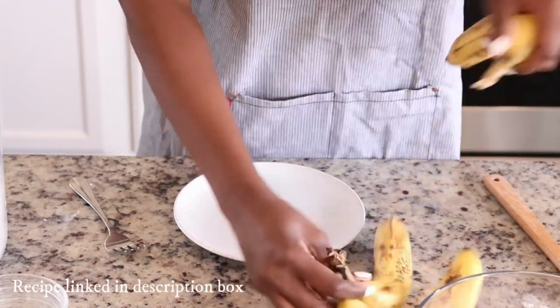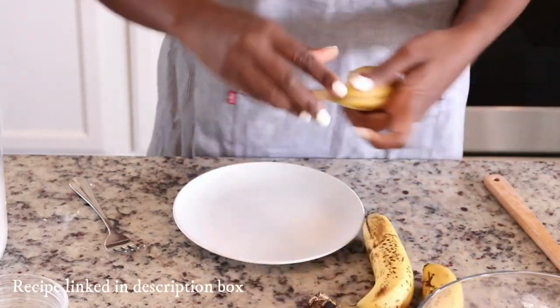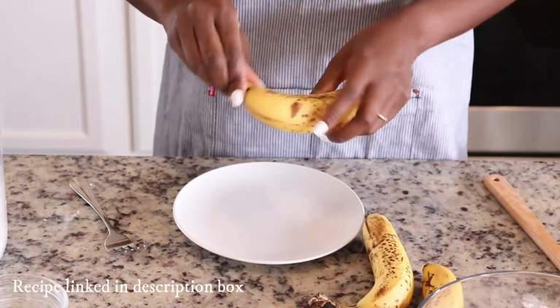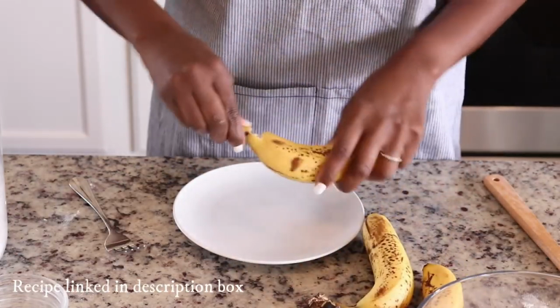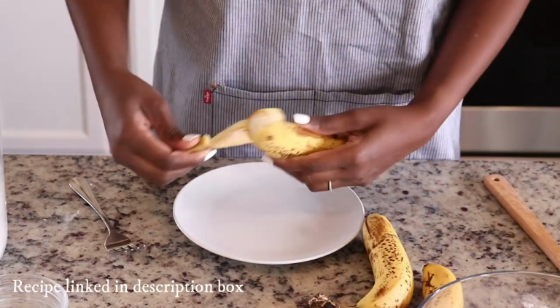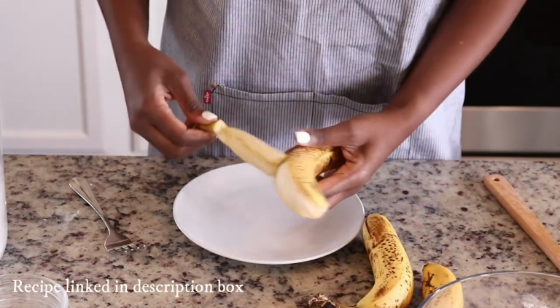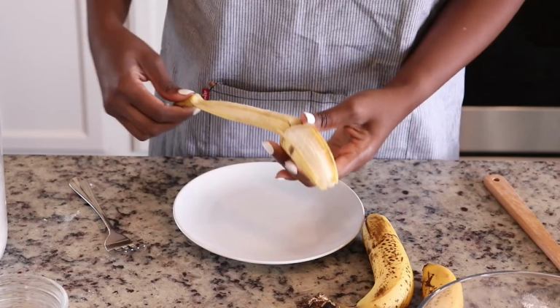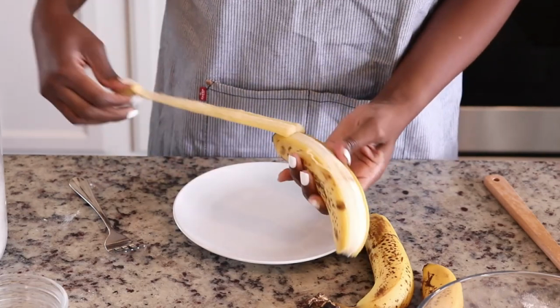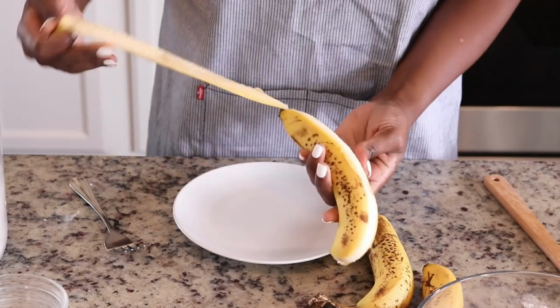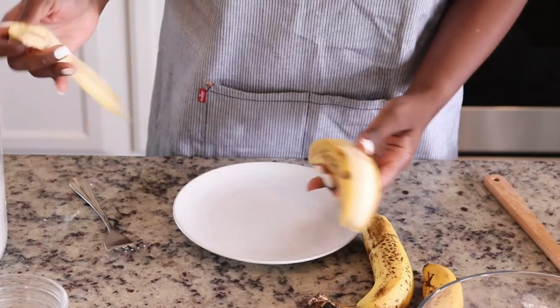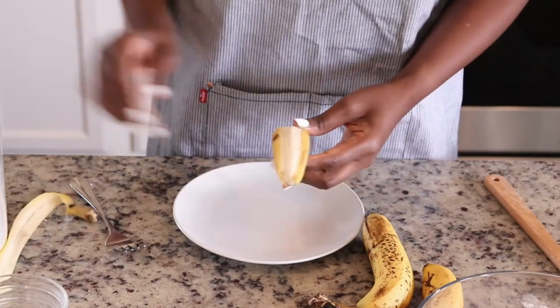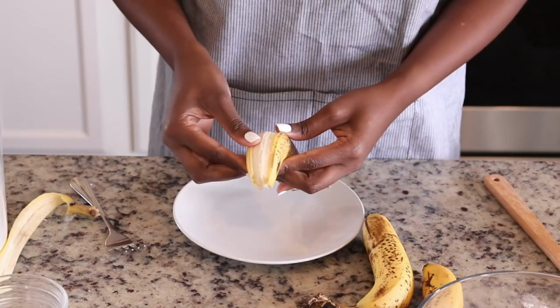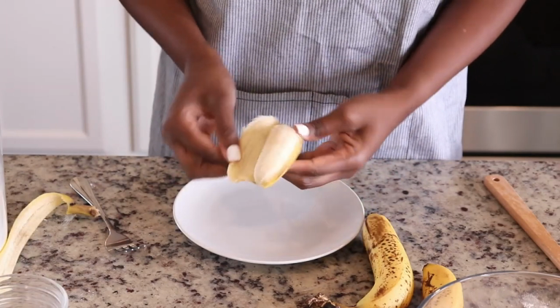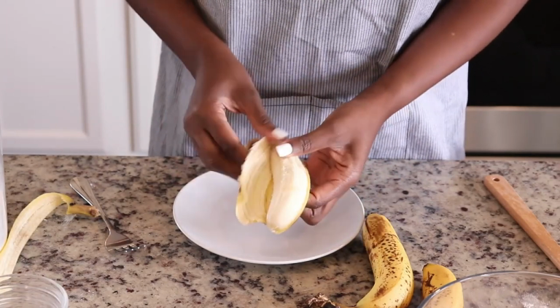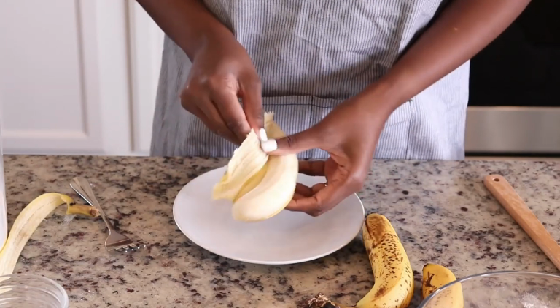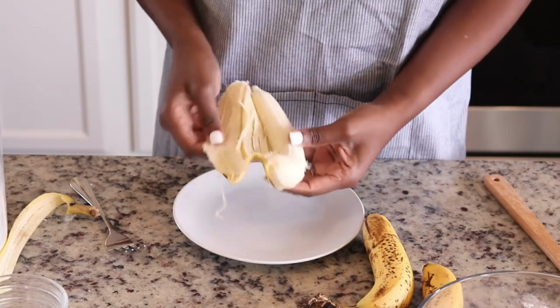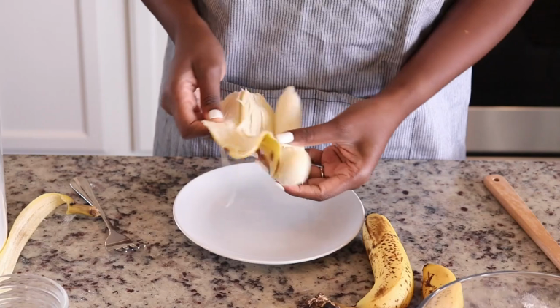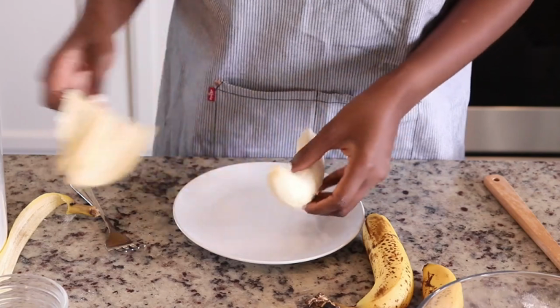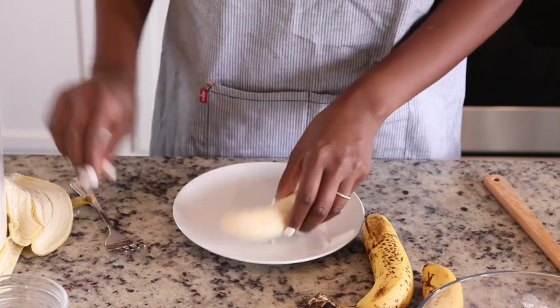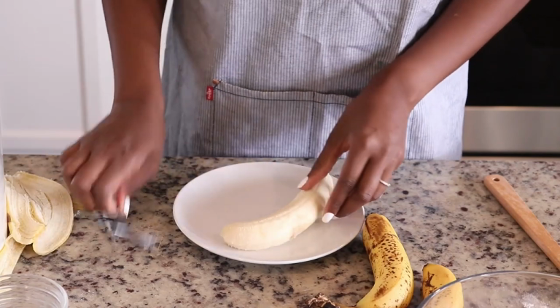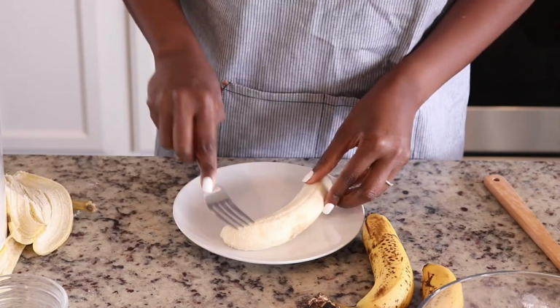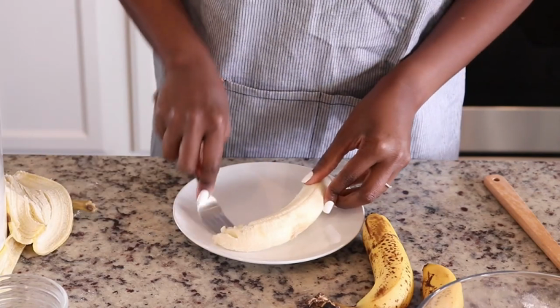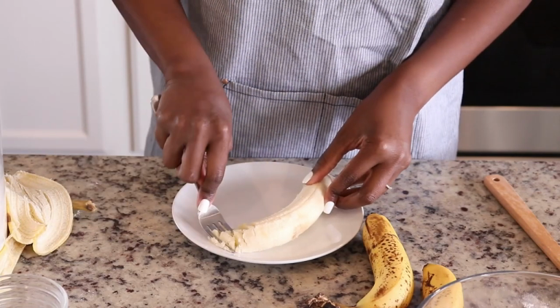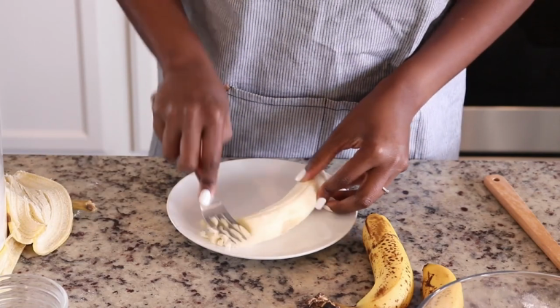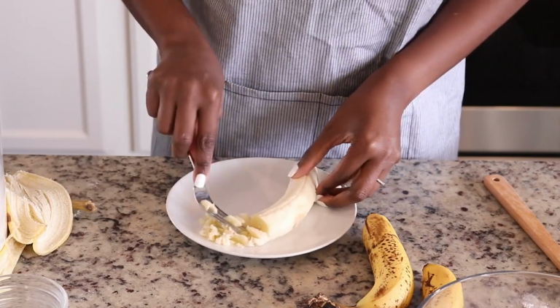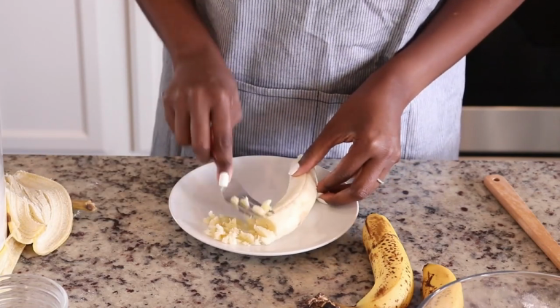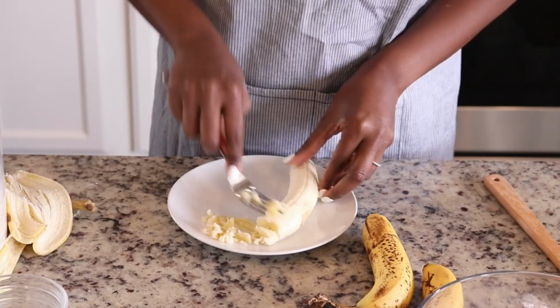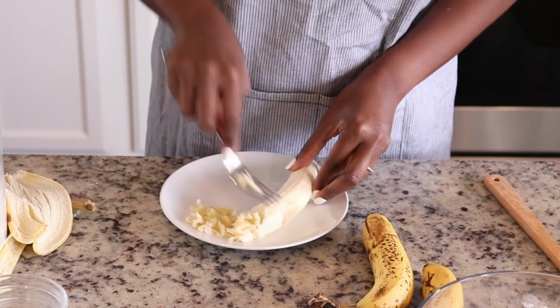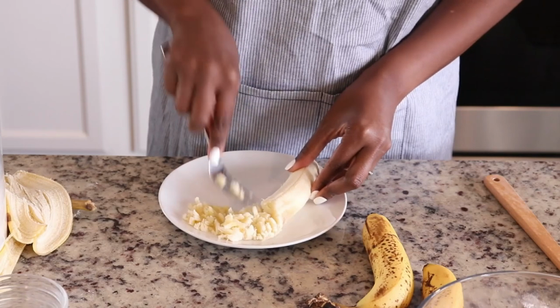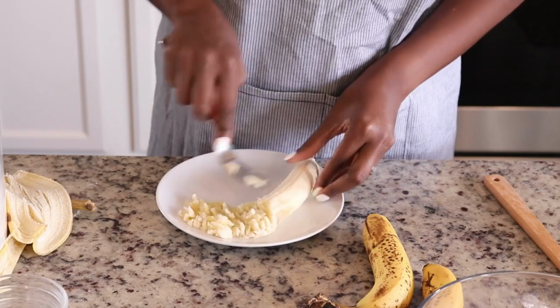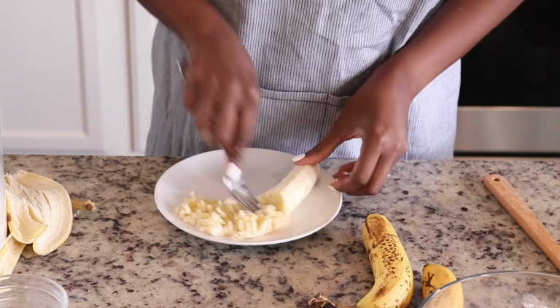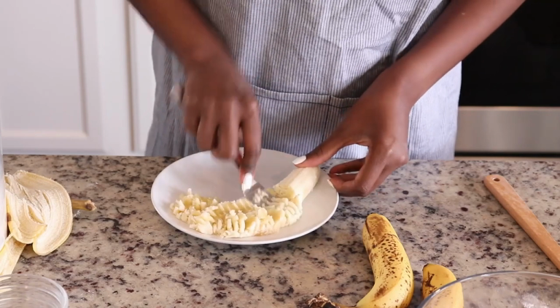I'm gonna place this to the side and then get started on the wet ingredients. I am using three ripe bananas — I'm gonna peel them and just mash with a fork. This is a very simple recipe, definitely what I call a beginner baker's recipe, and it's a great recipe to make with kids.